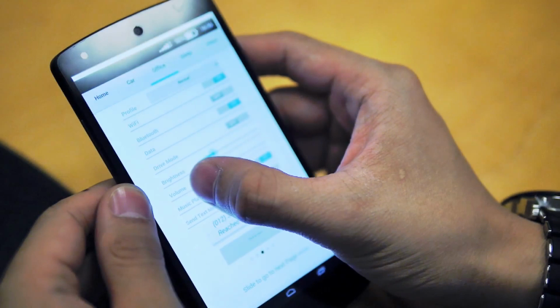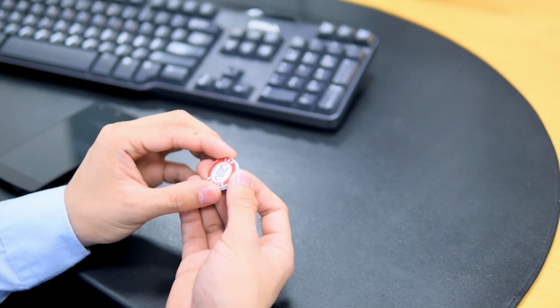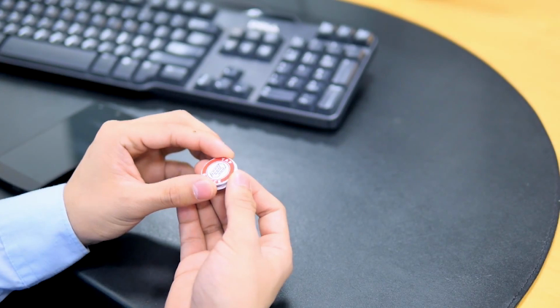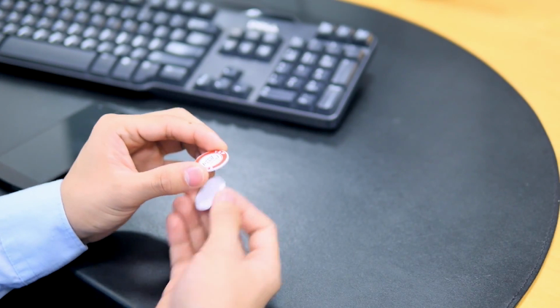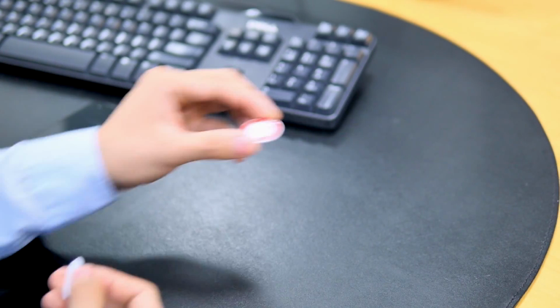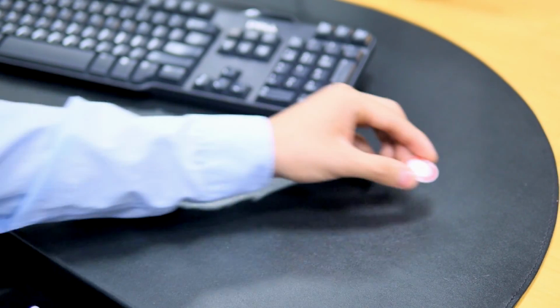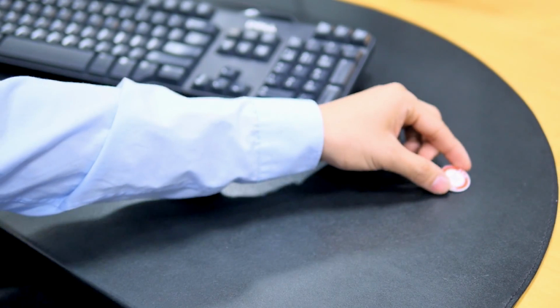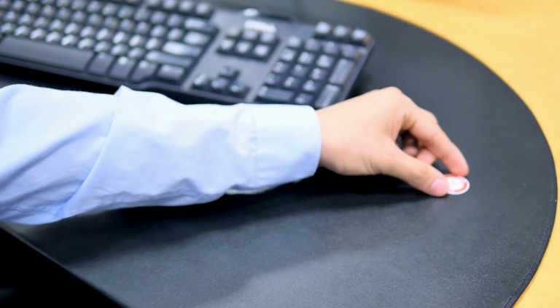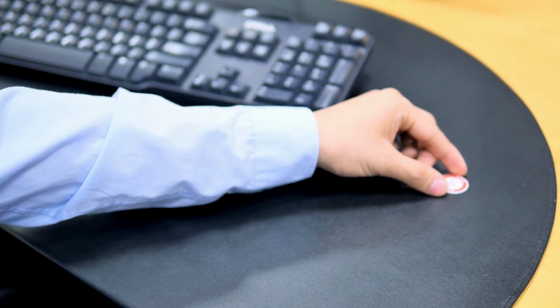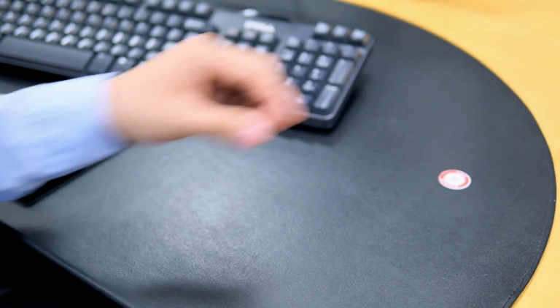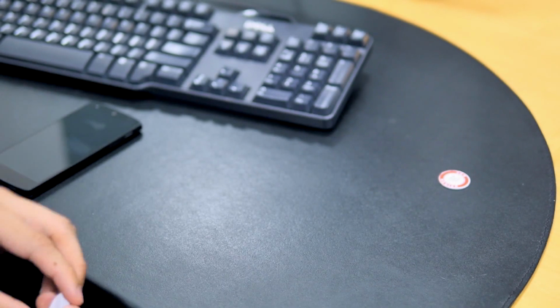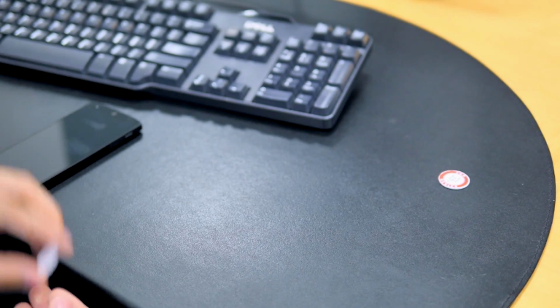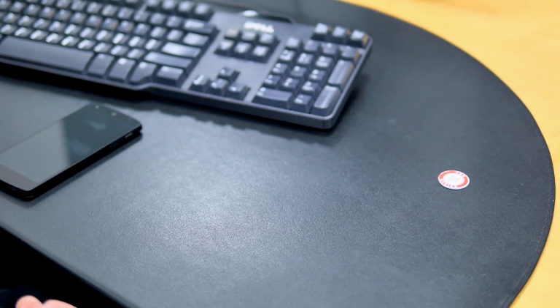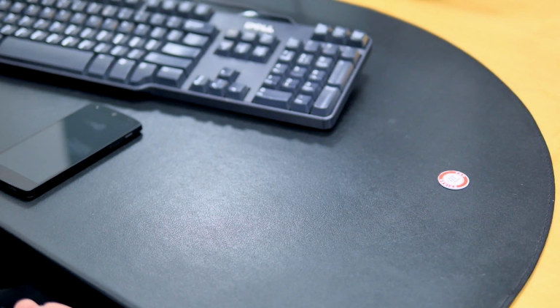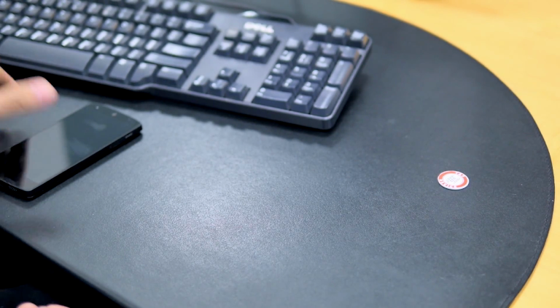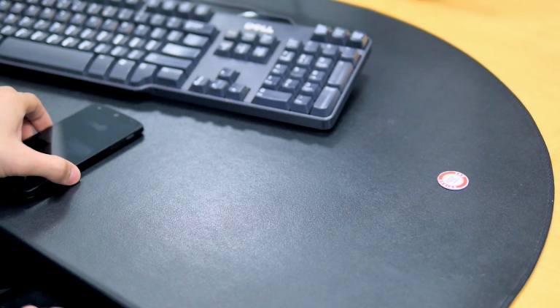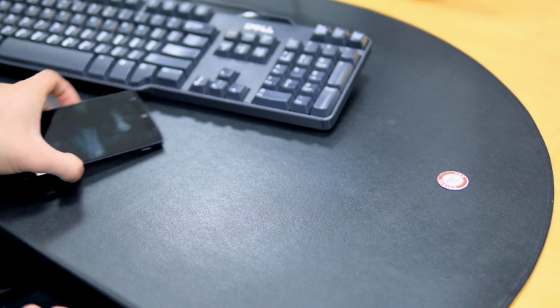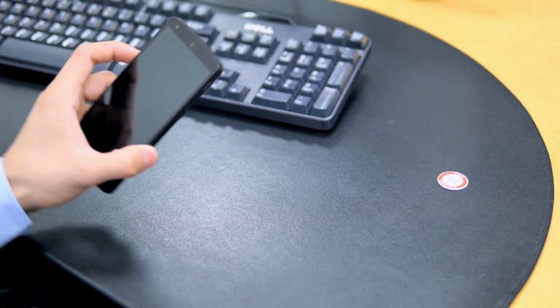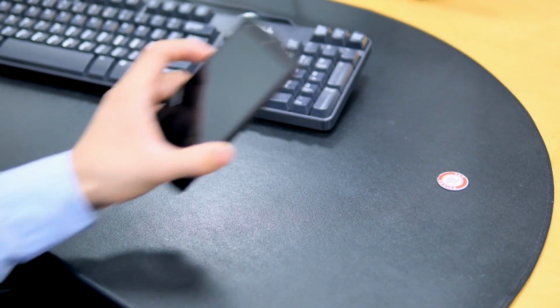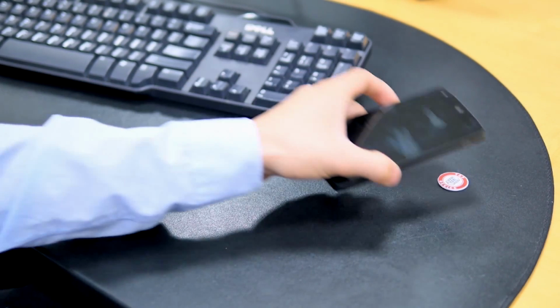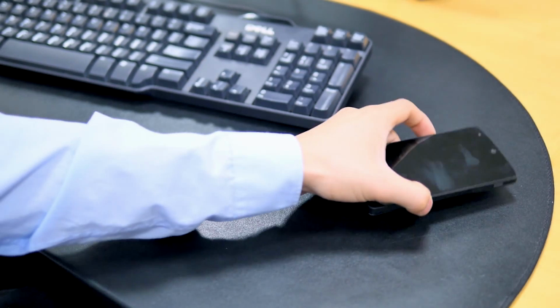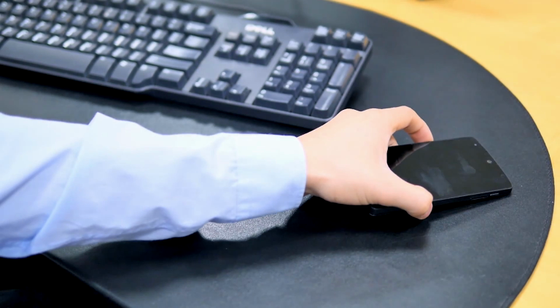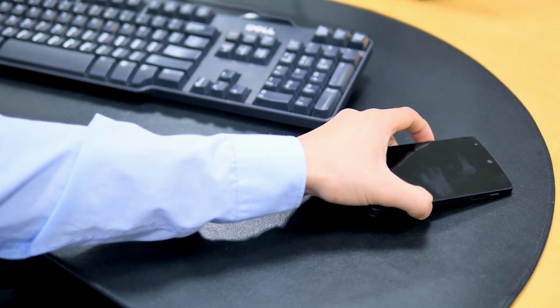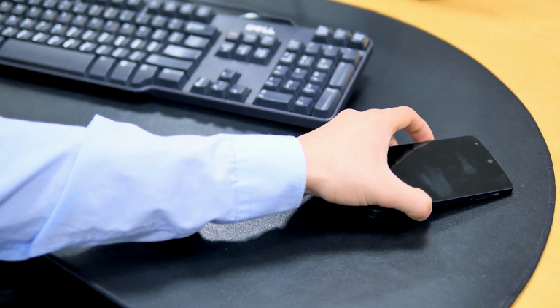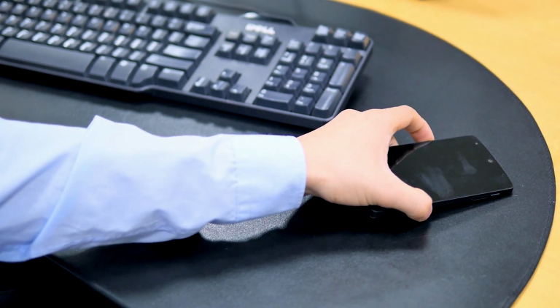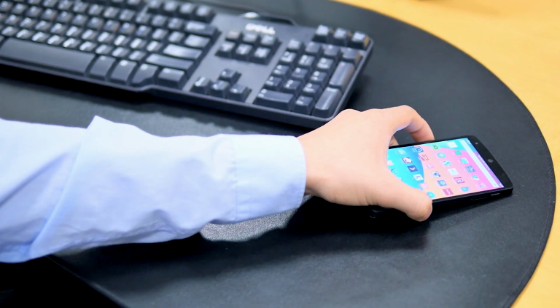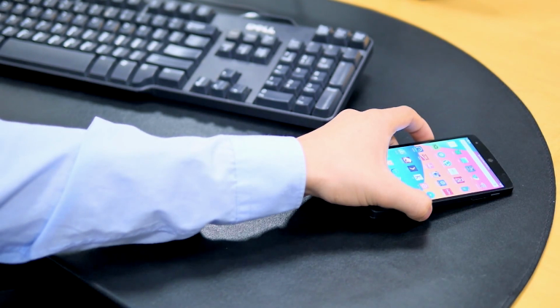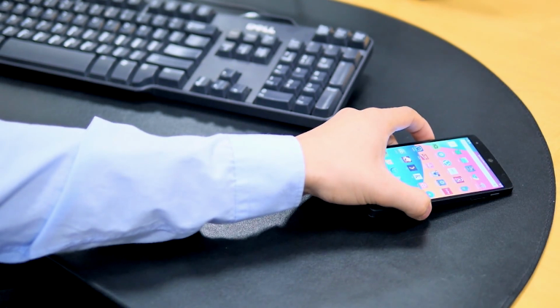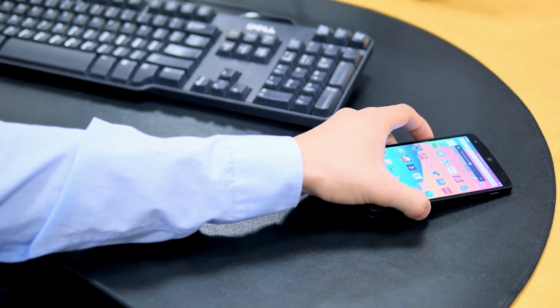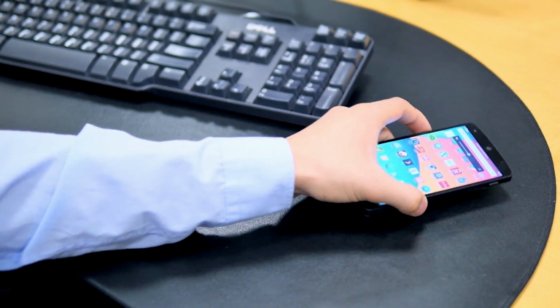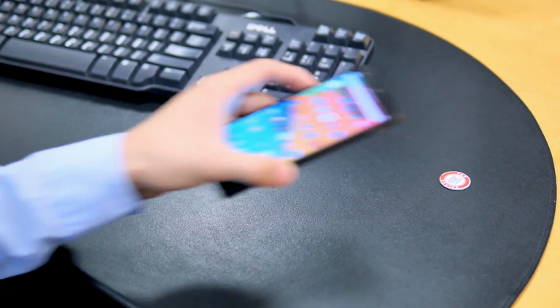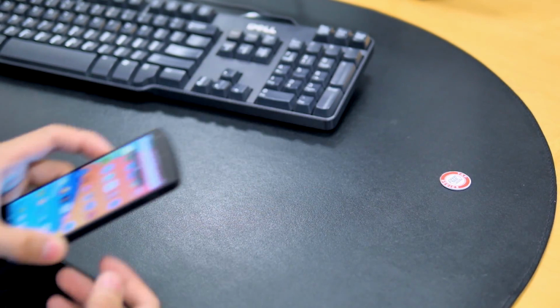Step 2: peel off and place your TabDevice on any surface with easy accessibility. Step 3: simply tap and you're all set to go.